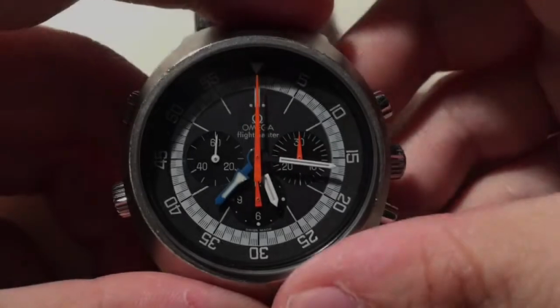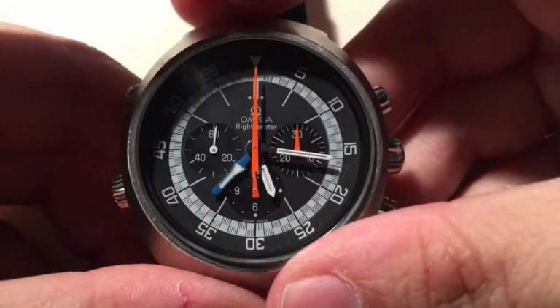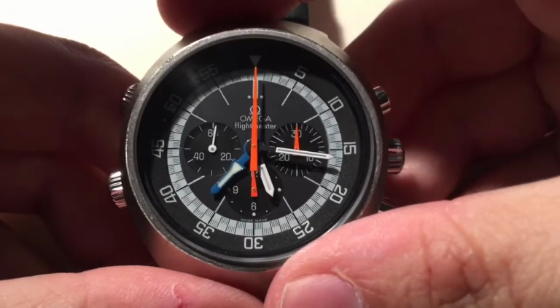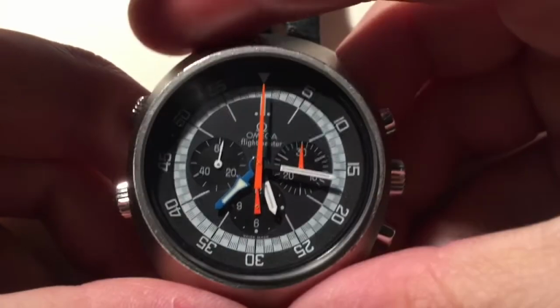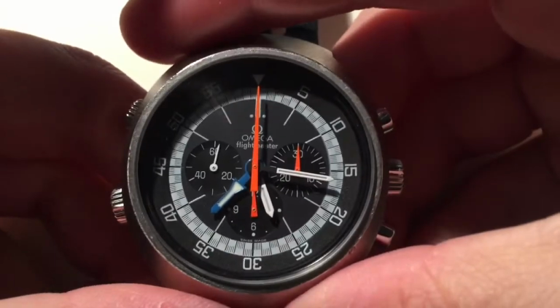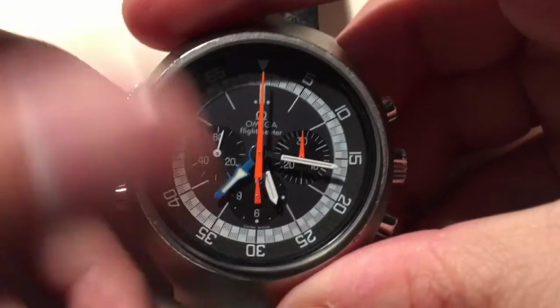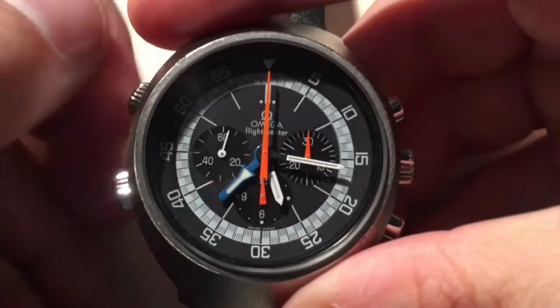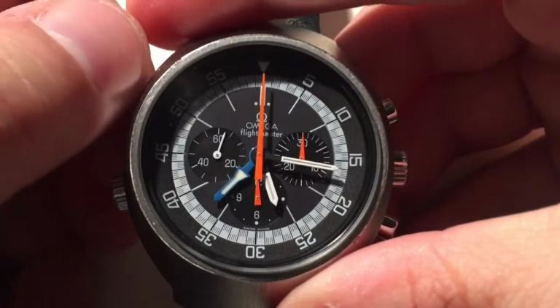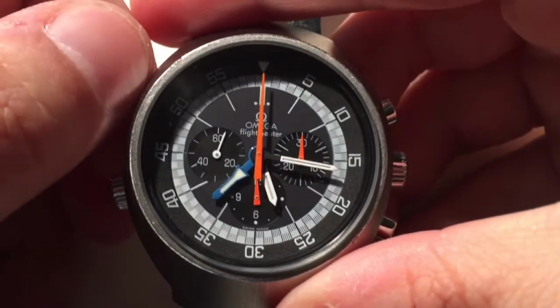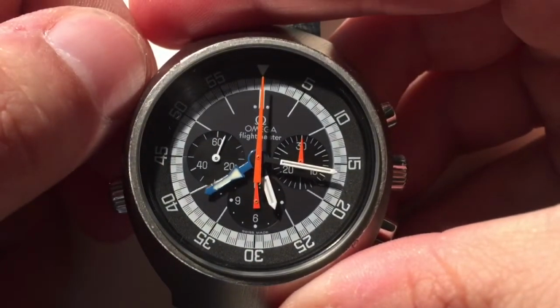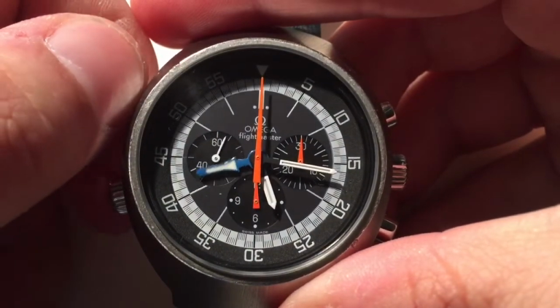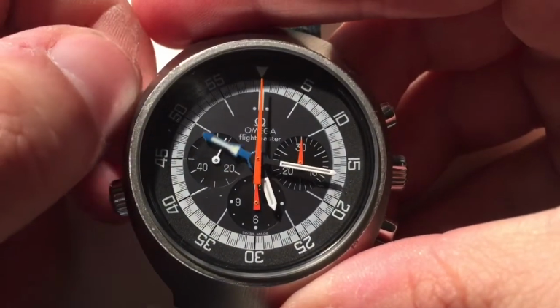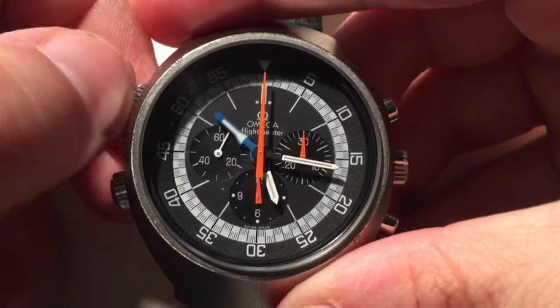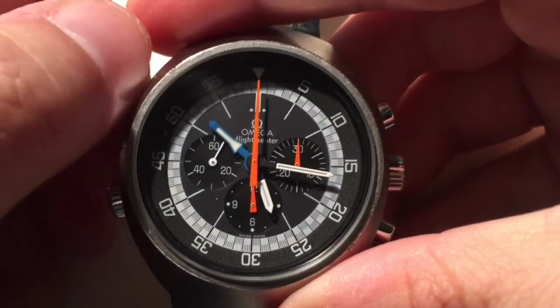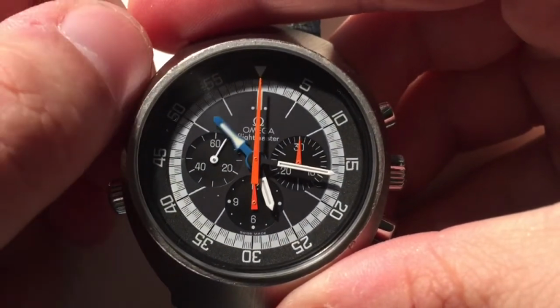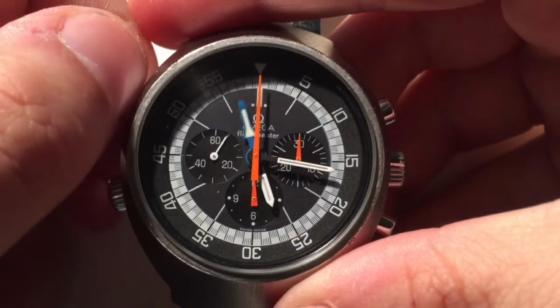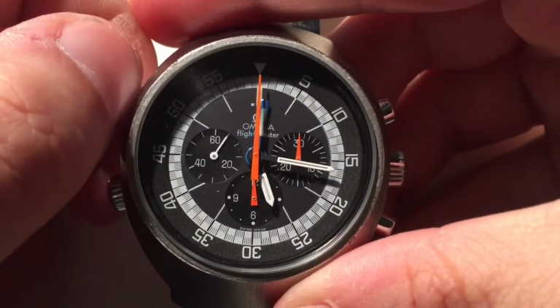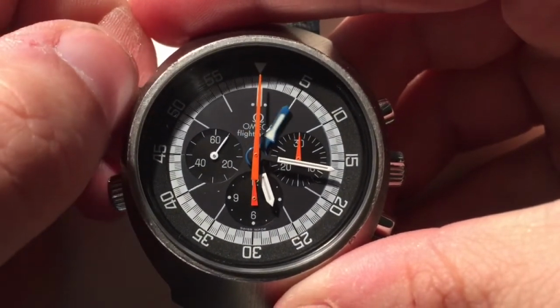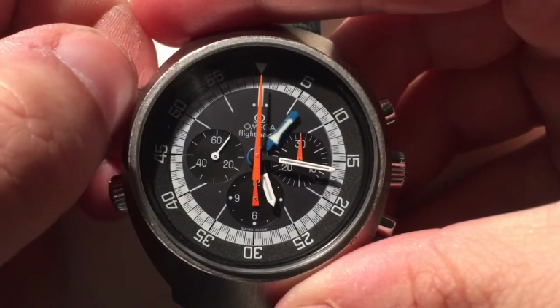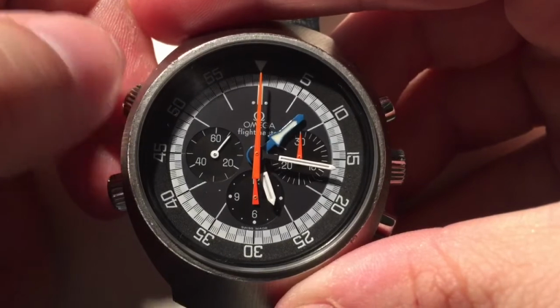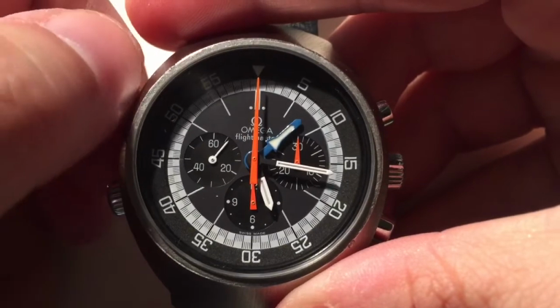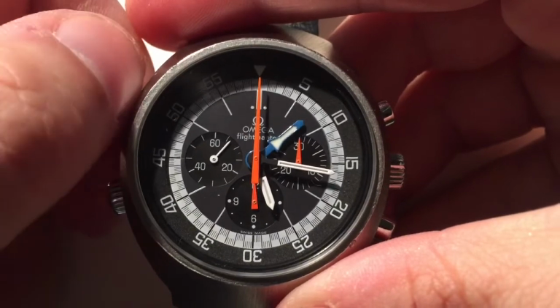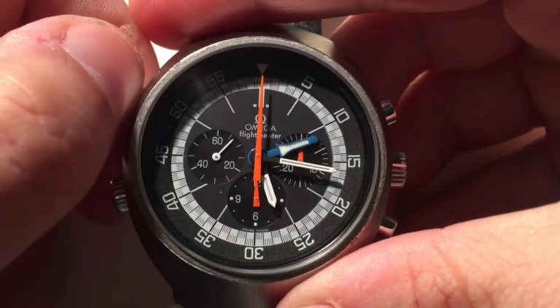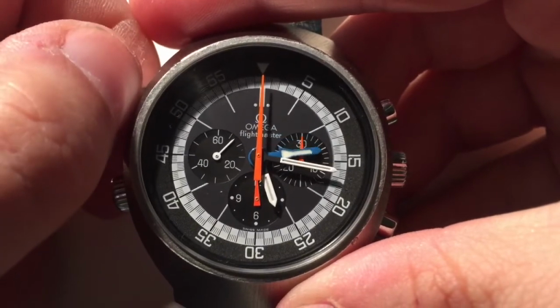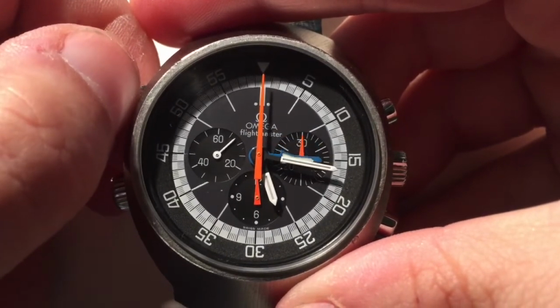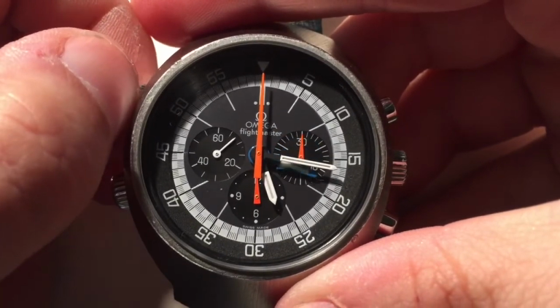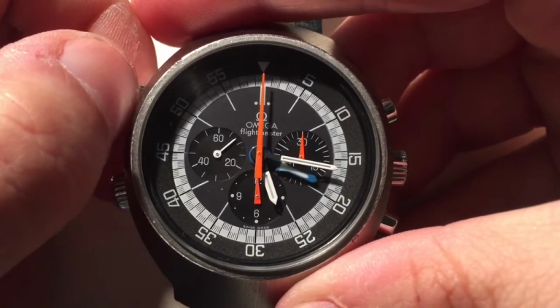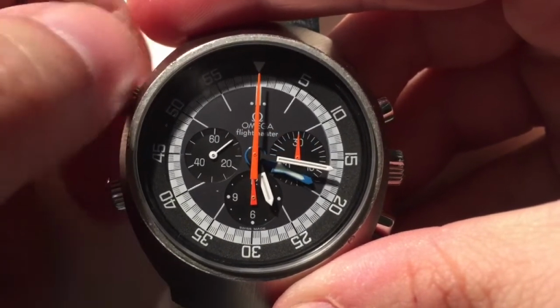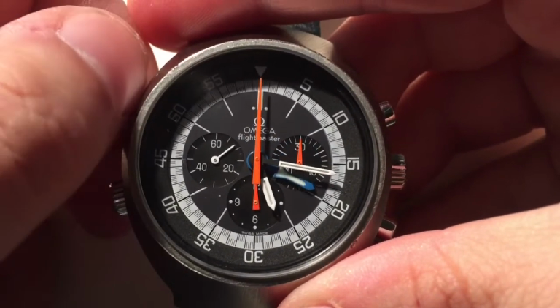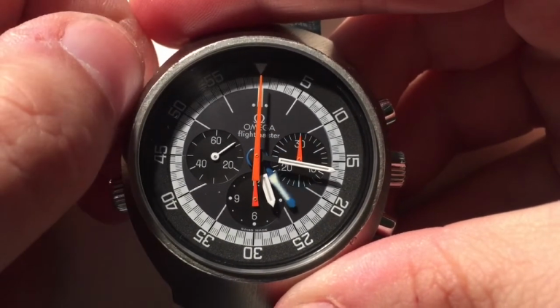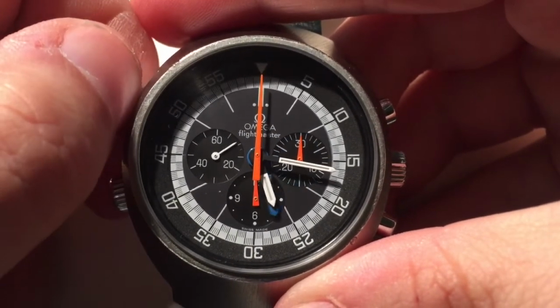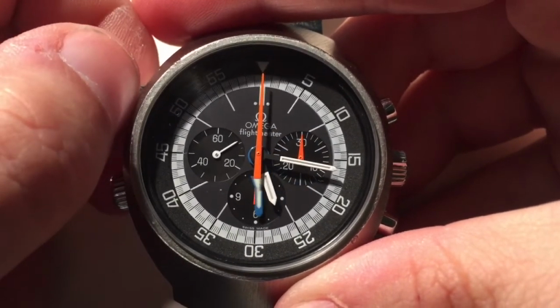Here we have a vintage Omega Flightmaster 911. It has a dedicated crown that allows you to move the second hour hand anywhere you want, clockwise only.